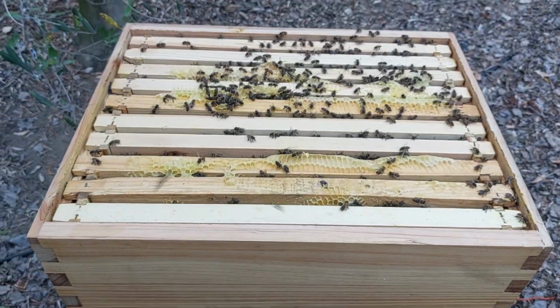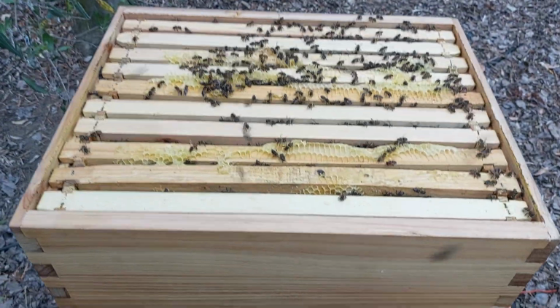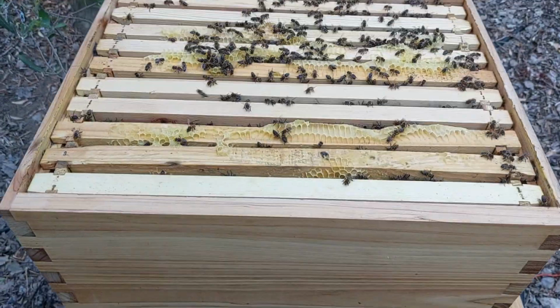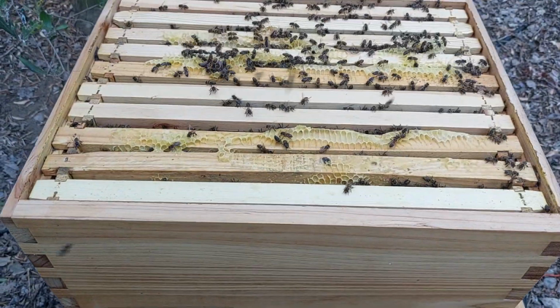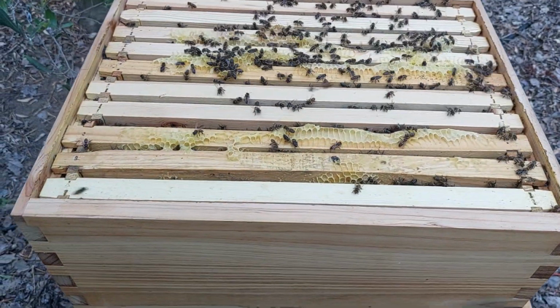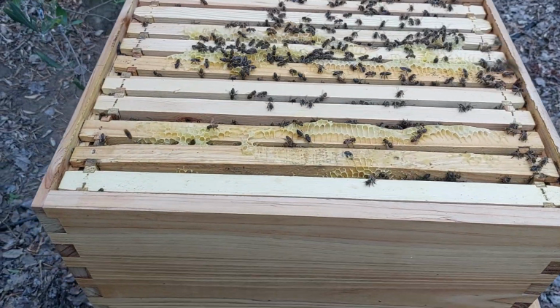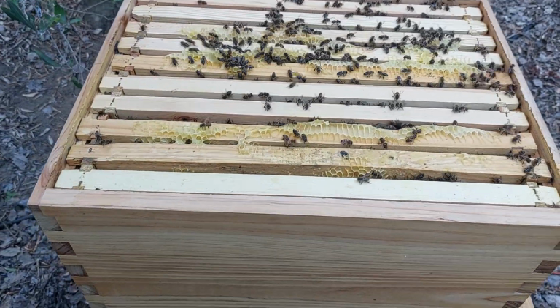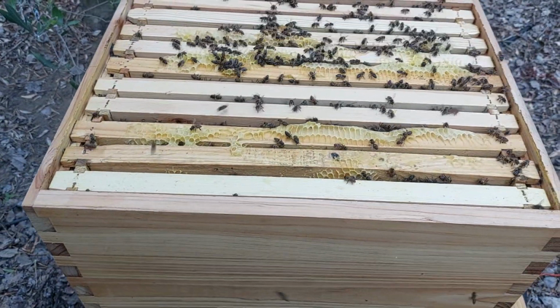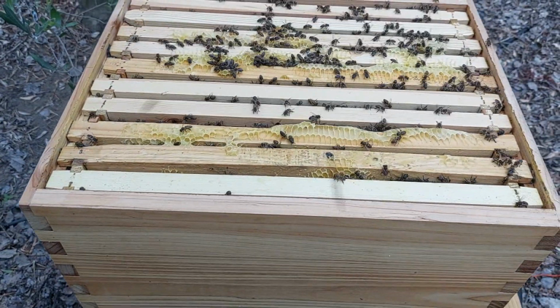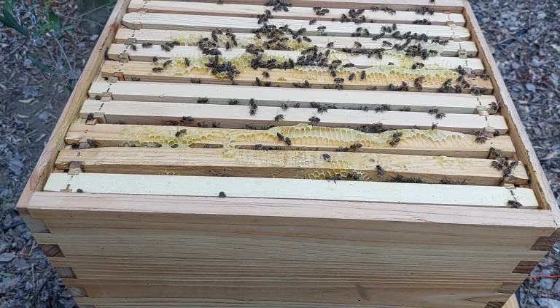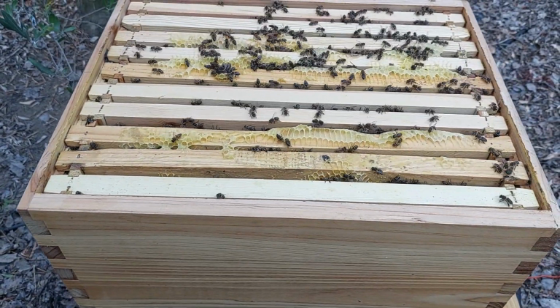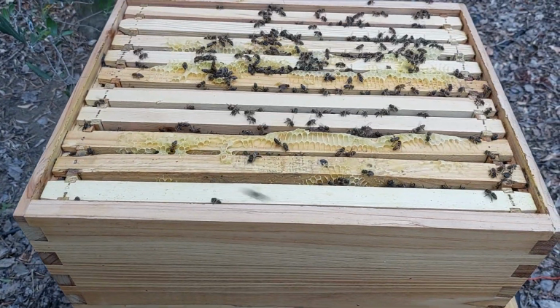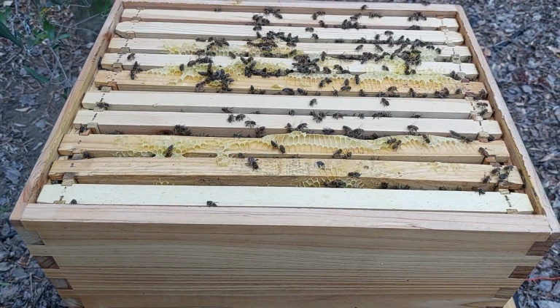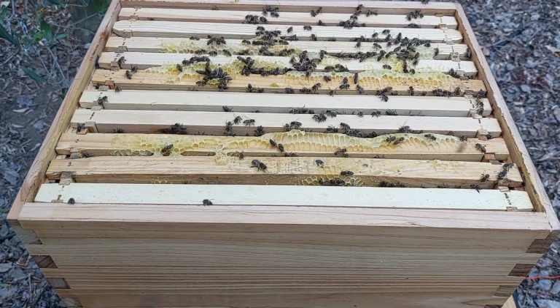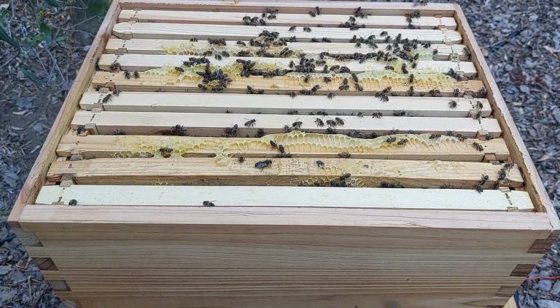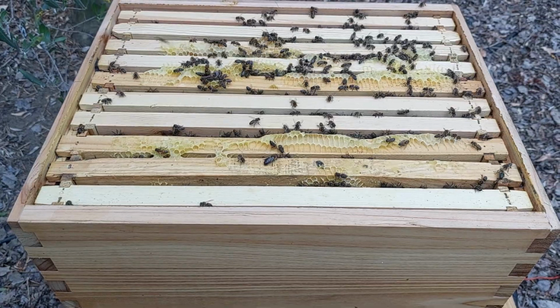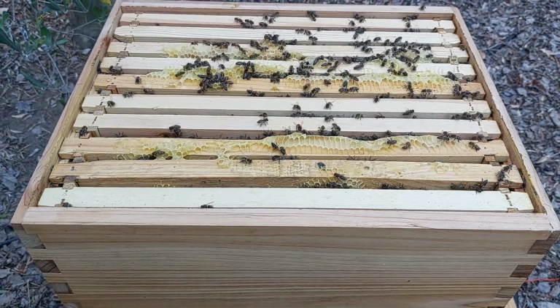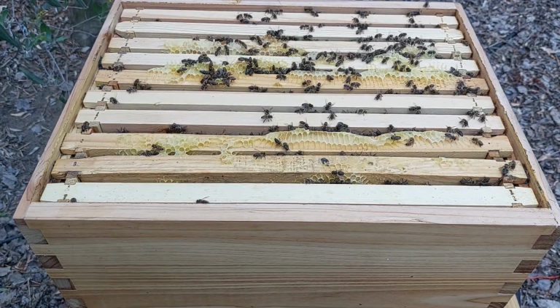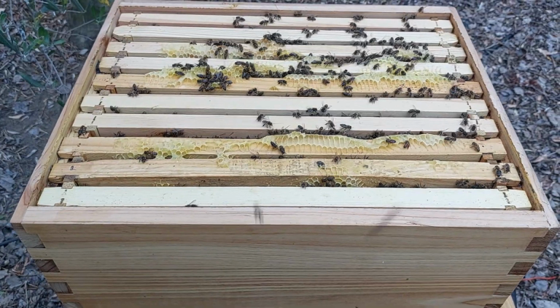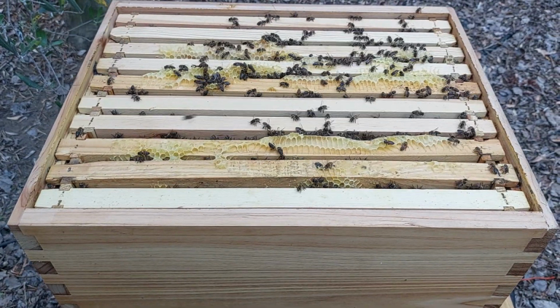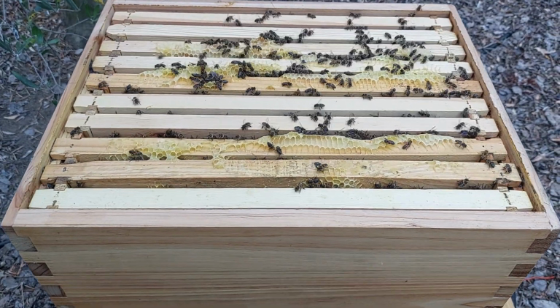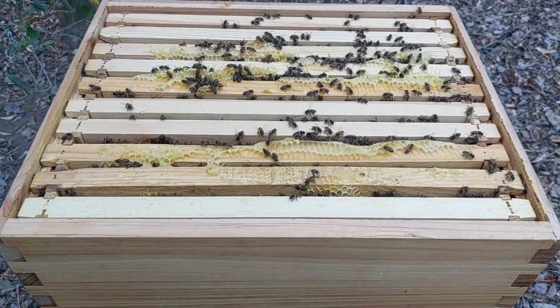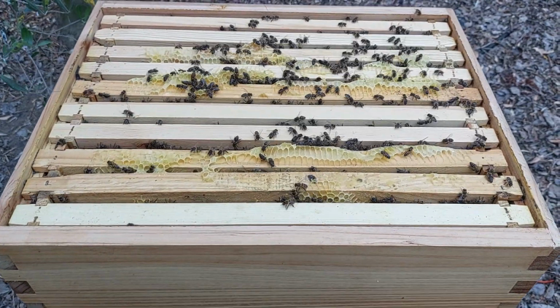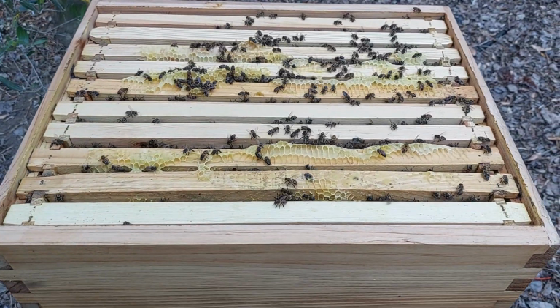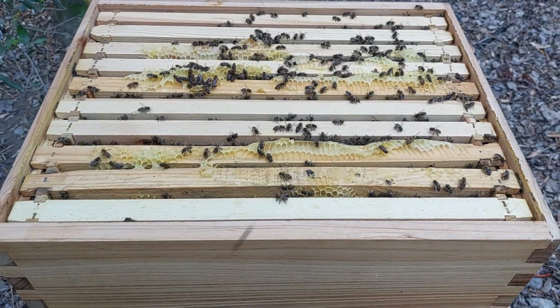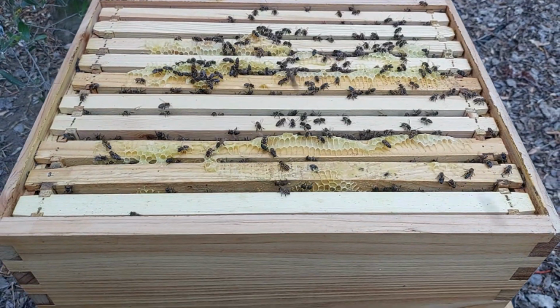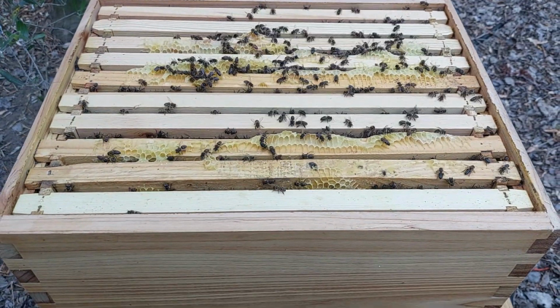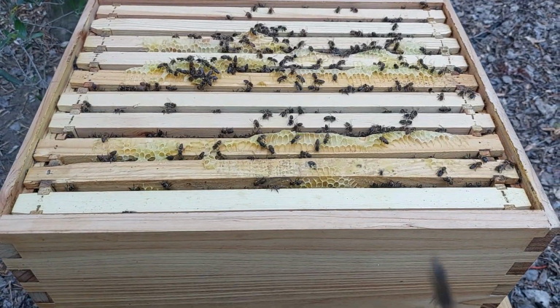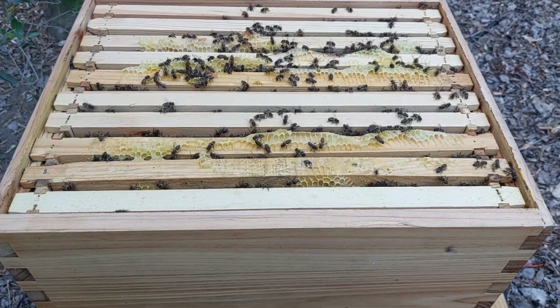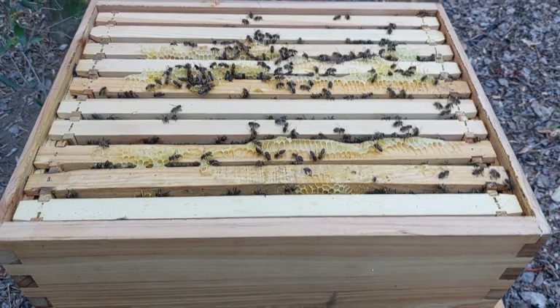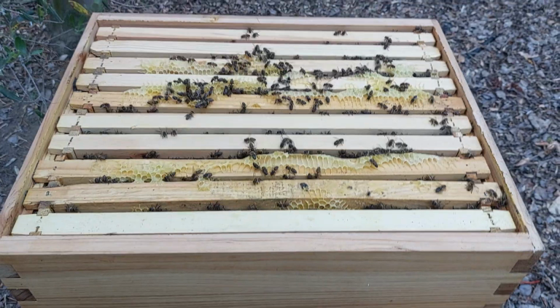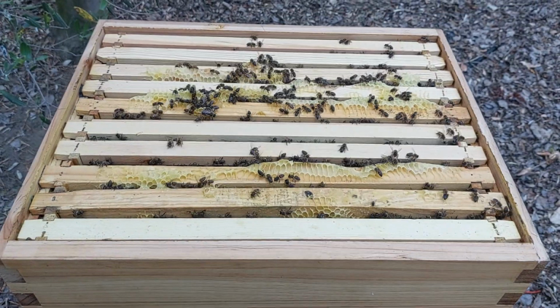We get a lot of questions about when is the right time to put on a flow super. We're about to do that now — we're just making sure that this colony is strong enough to do it.